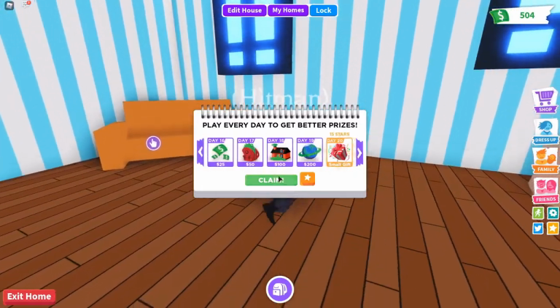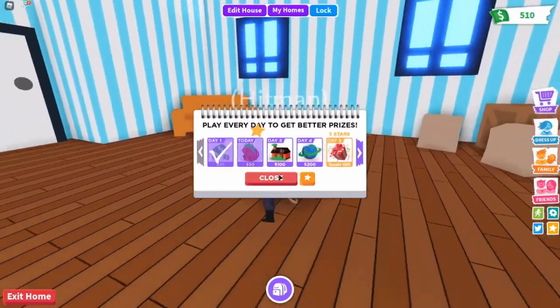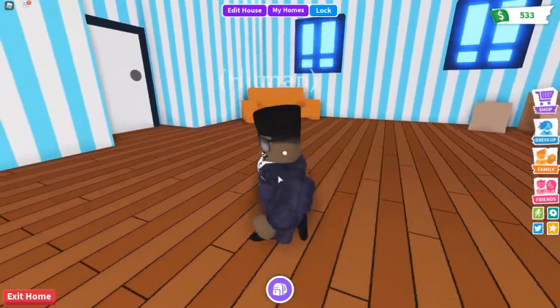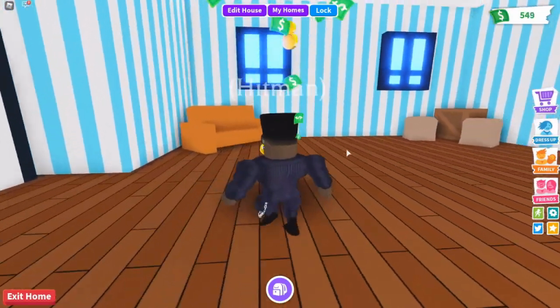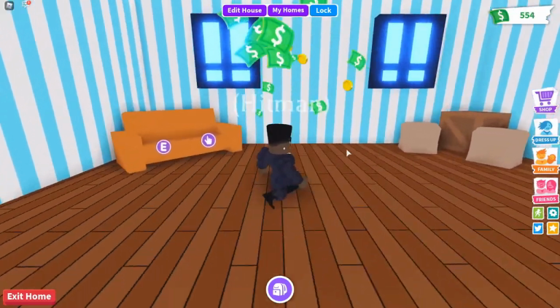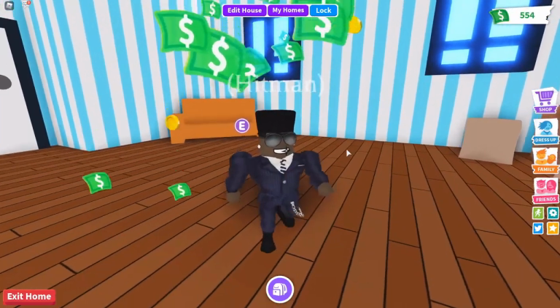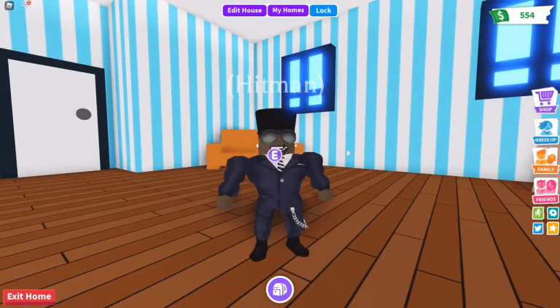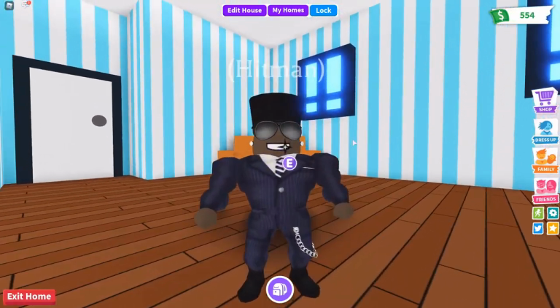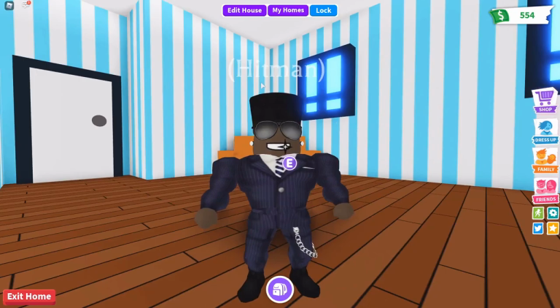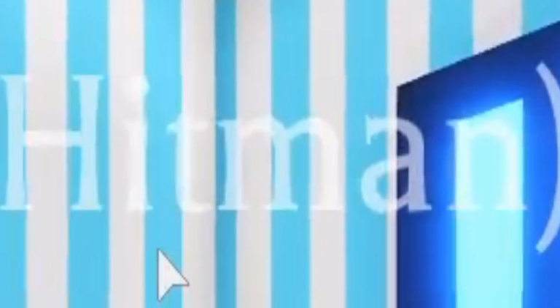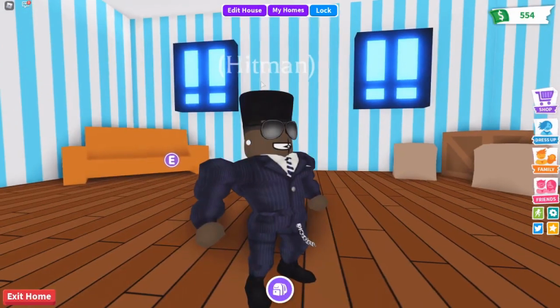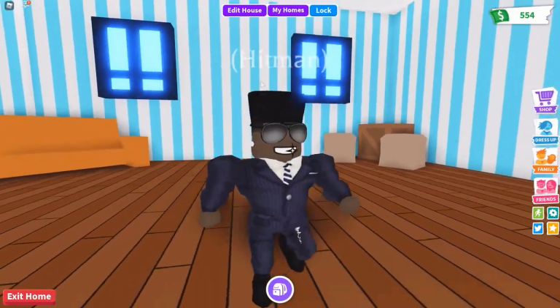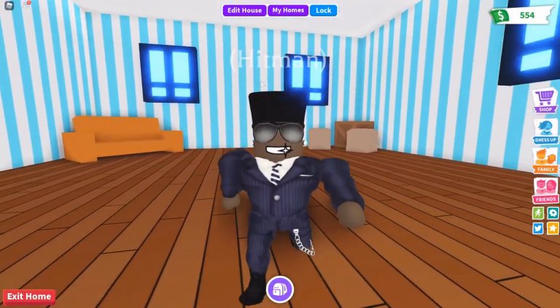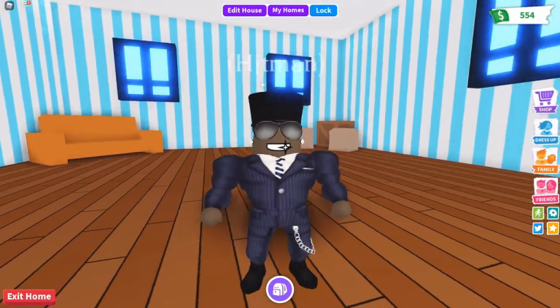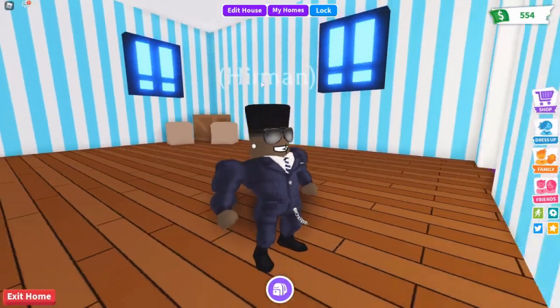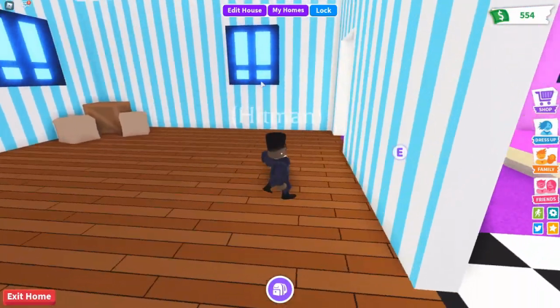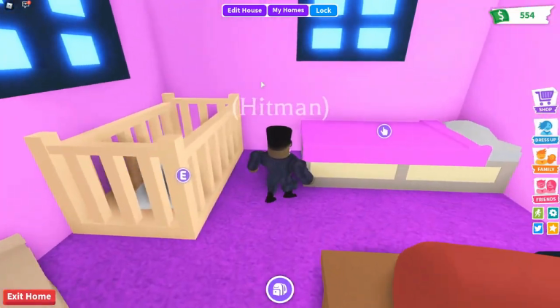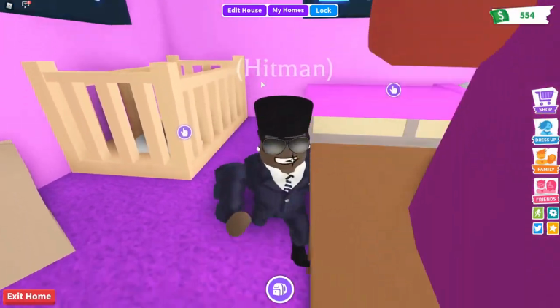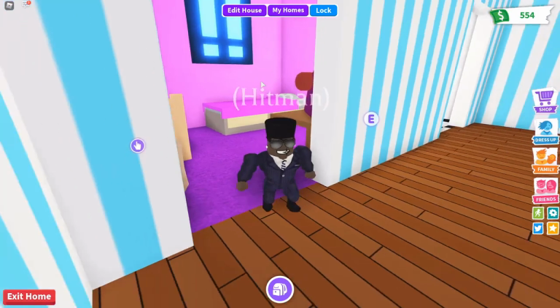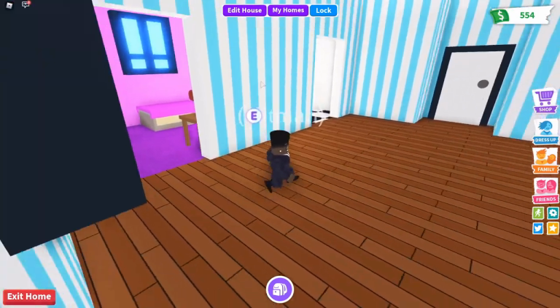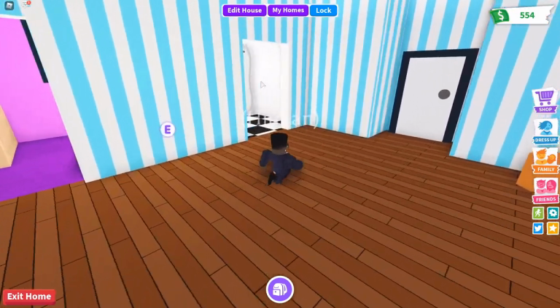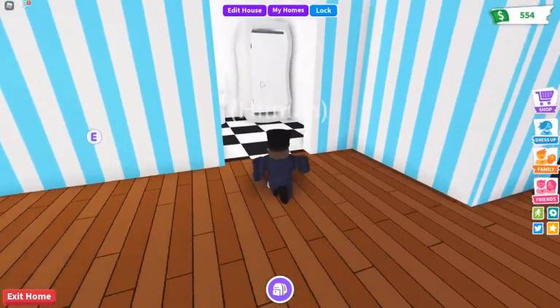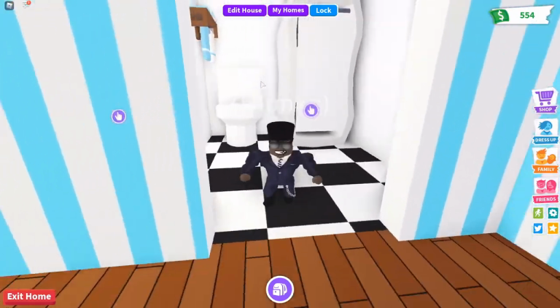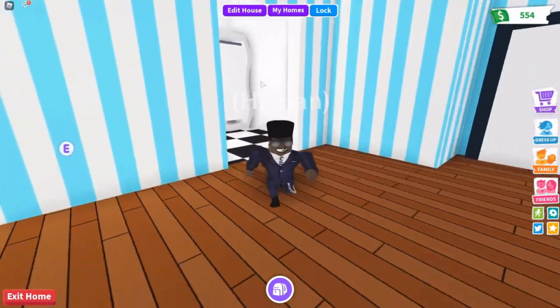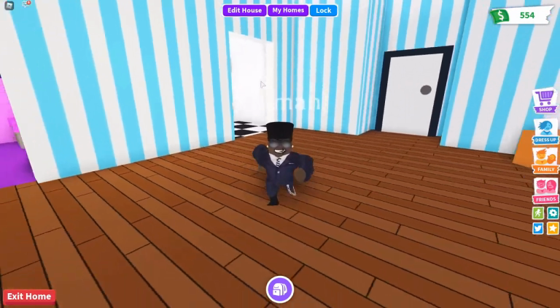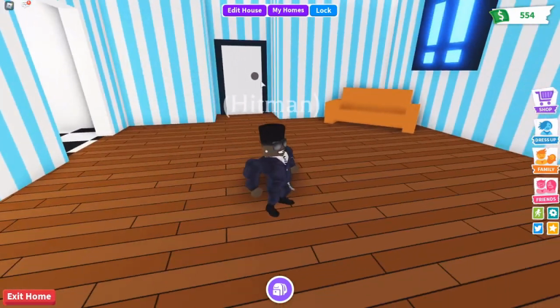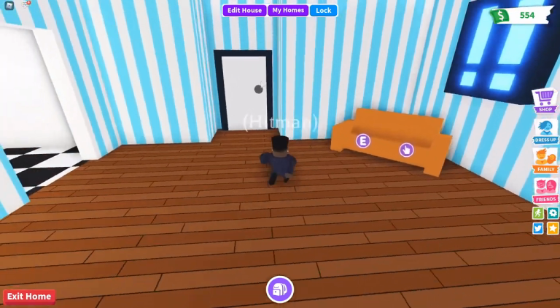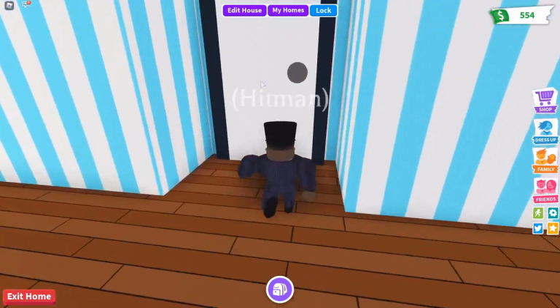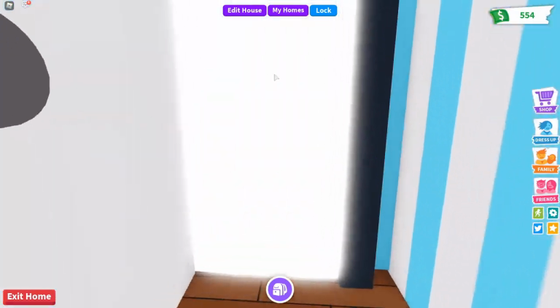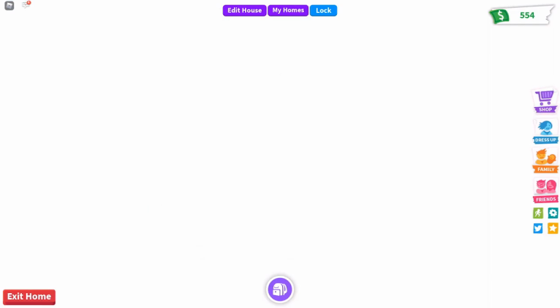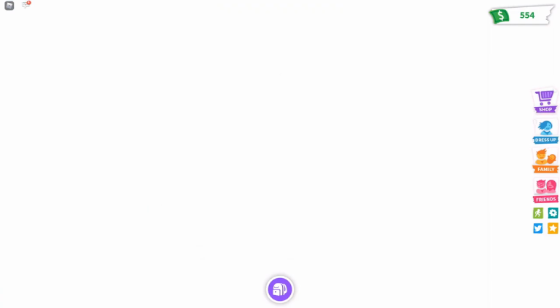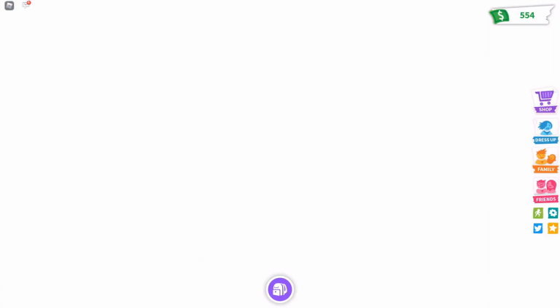I got a new reward. This is my character, his name is Hitman — or her name is Hitman, I'm not sure what my character is. This is your basic room, very nice basic room, and that is it.